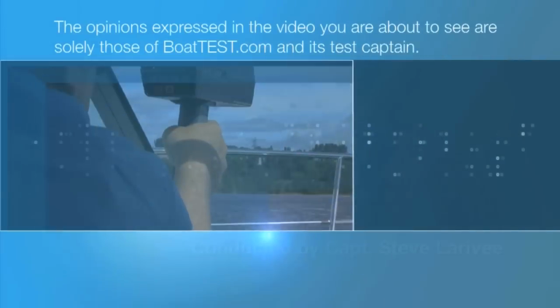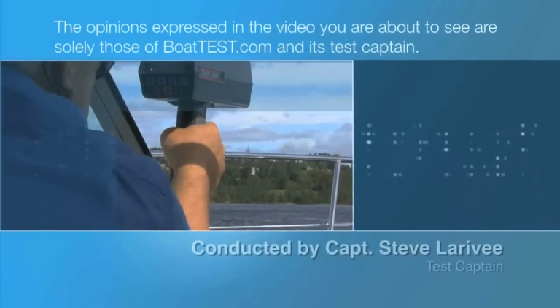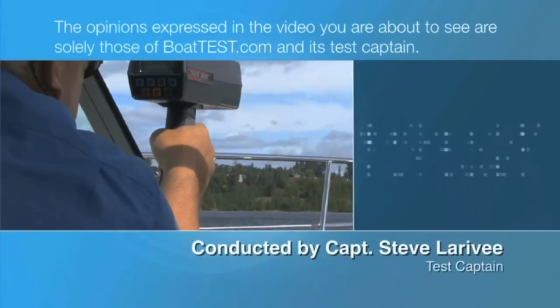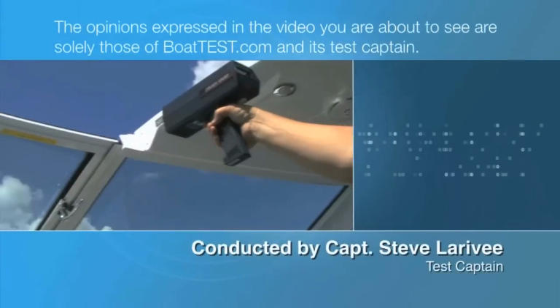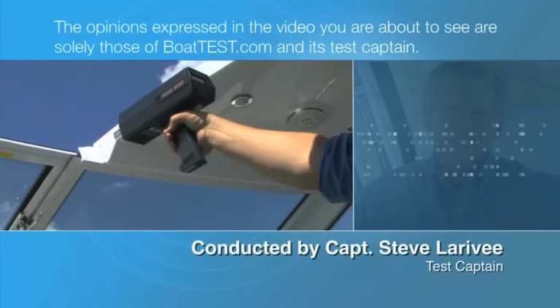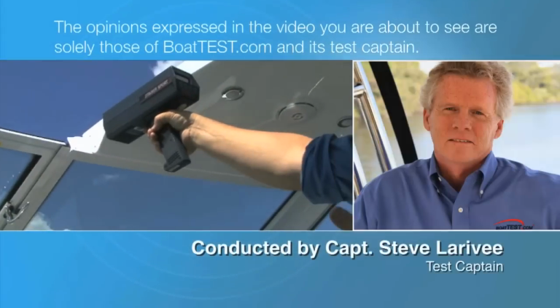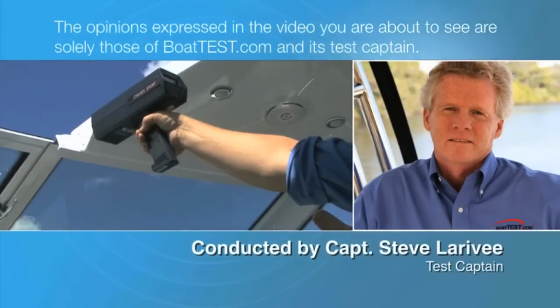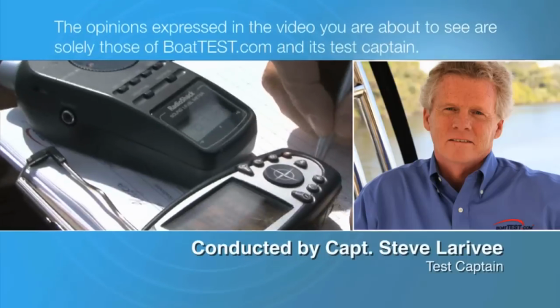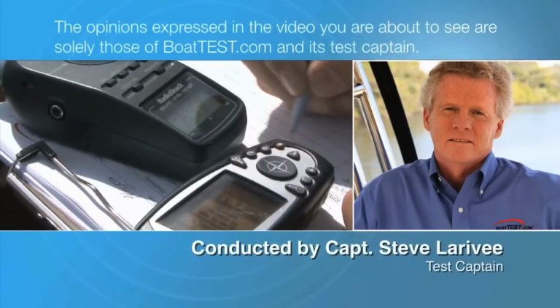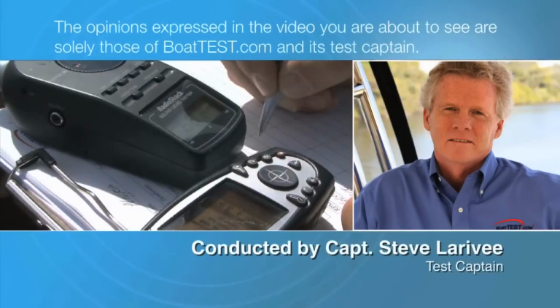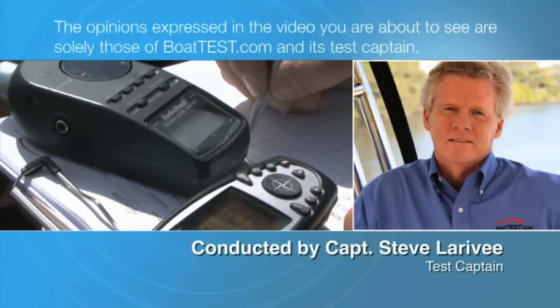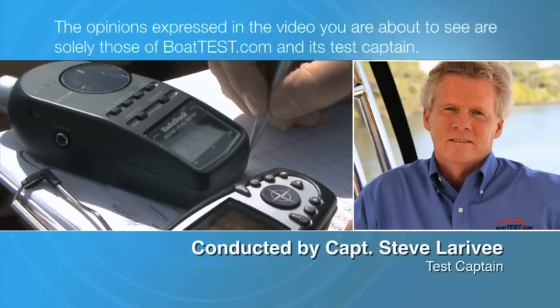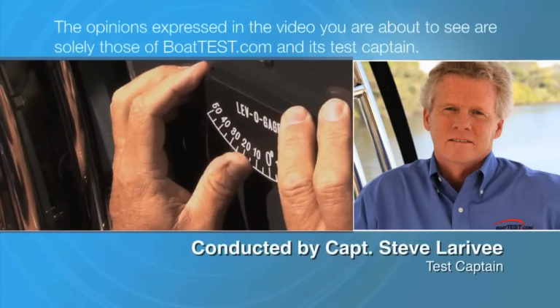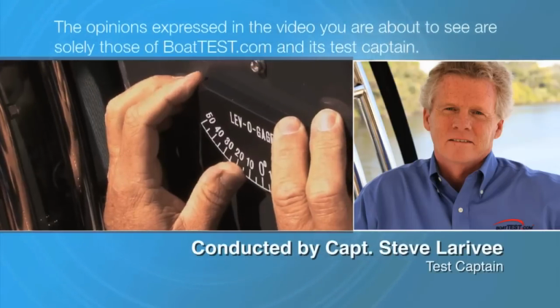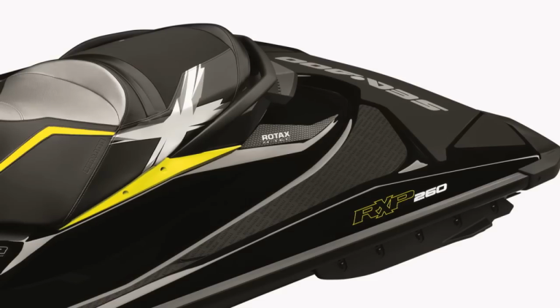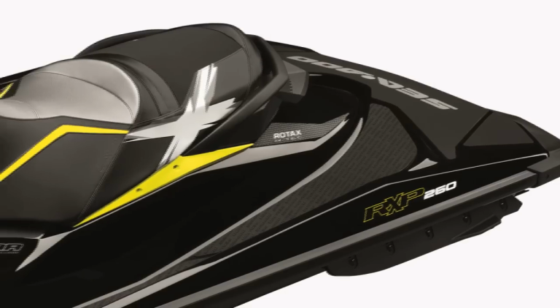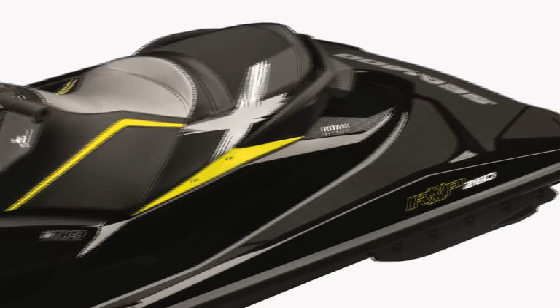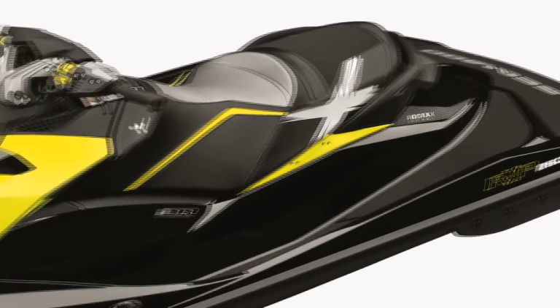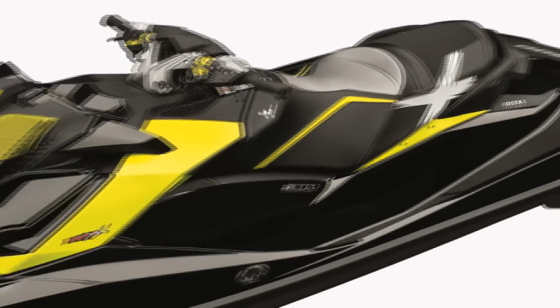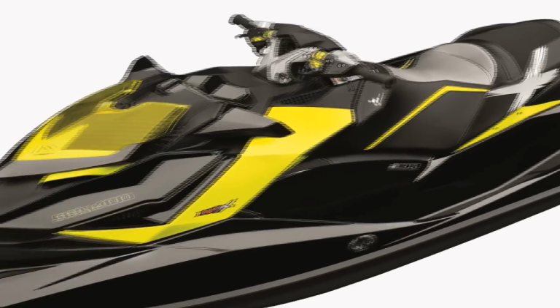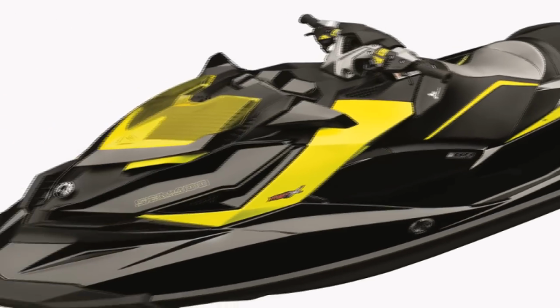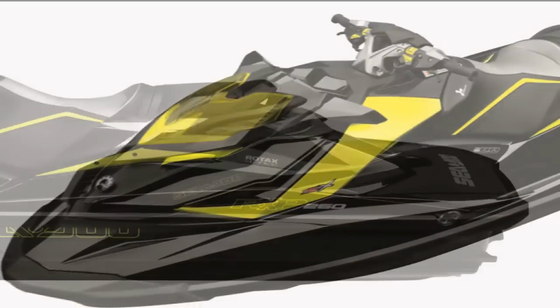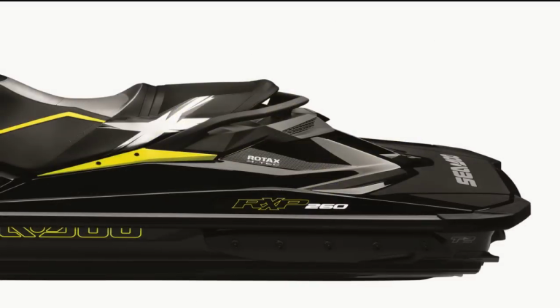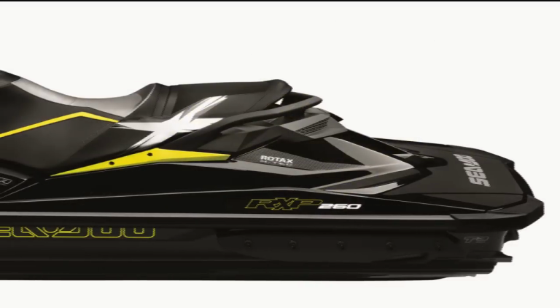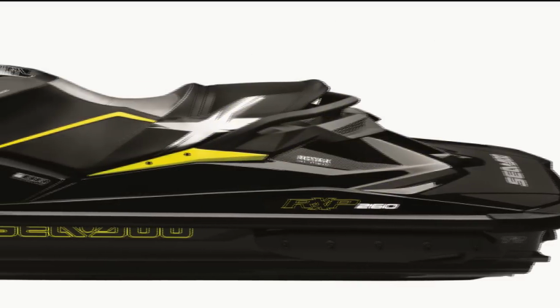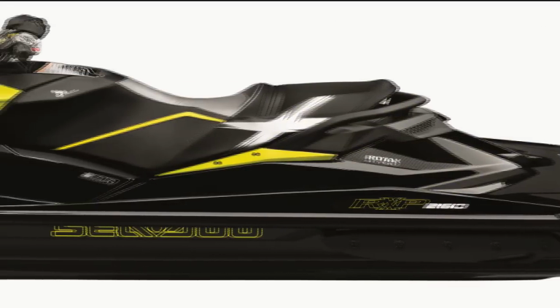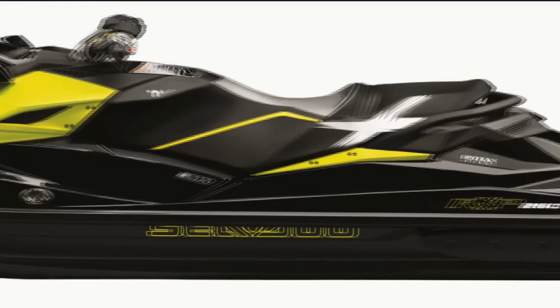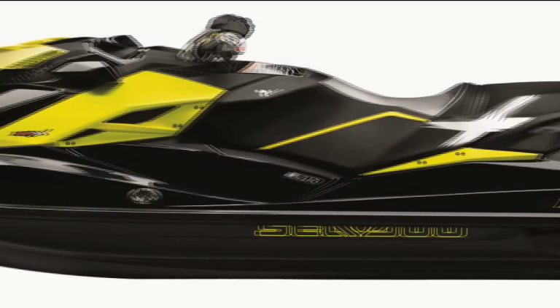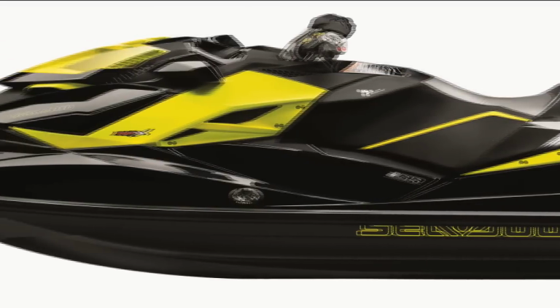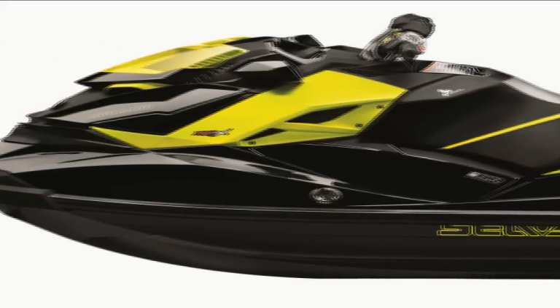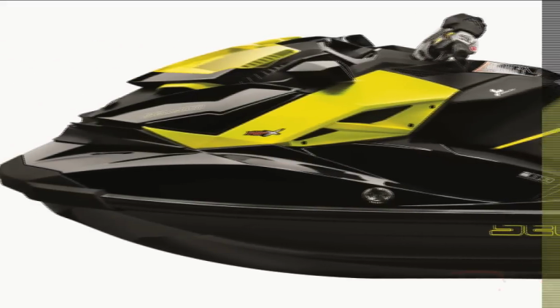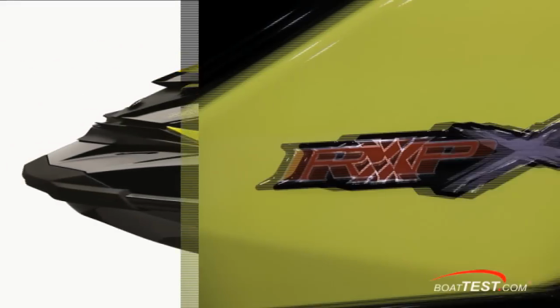The following opinions are solely those of BoatTest.com and its test captain. Hi, Captain Steve for BoatTest.com, and today we're taking a look at the all-new Sea-Doo RXP X260.